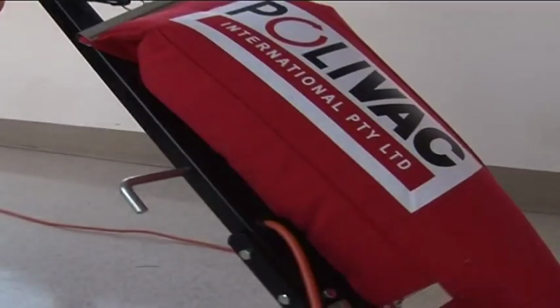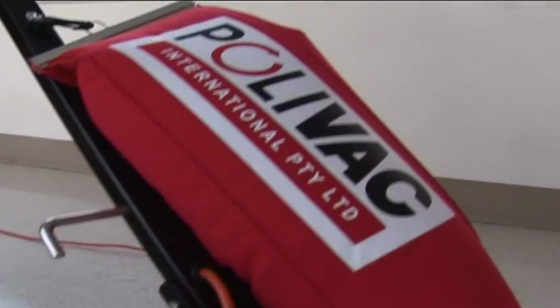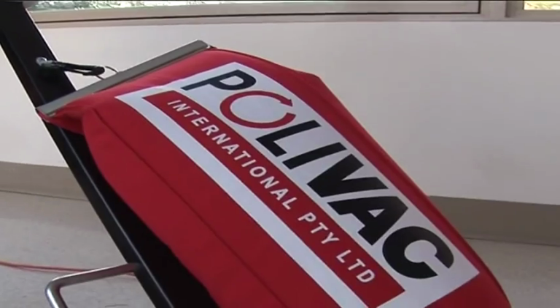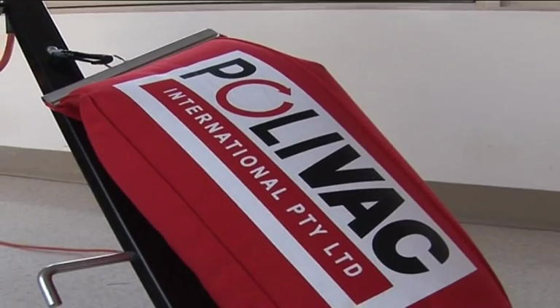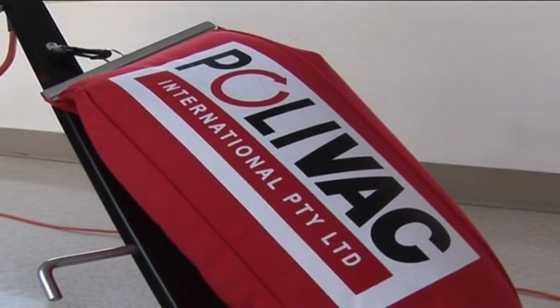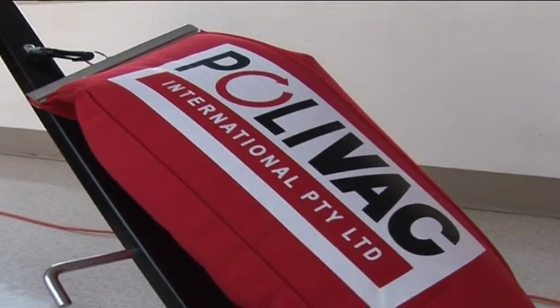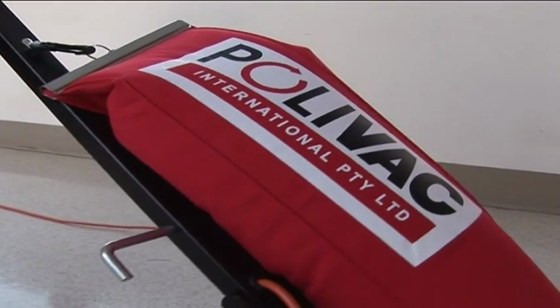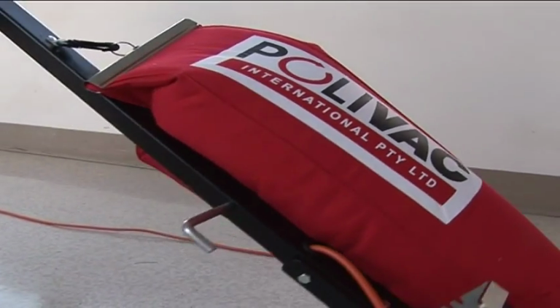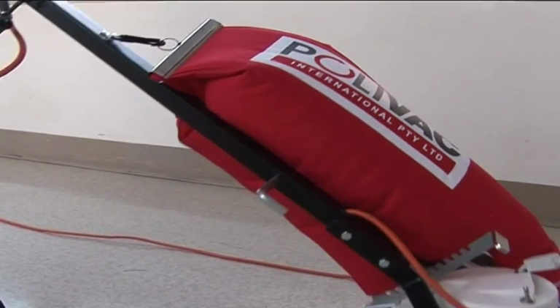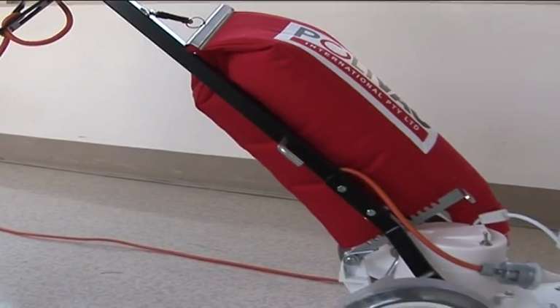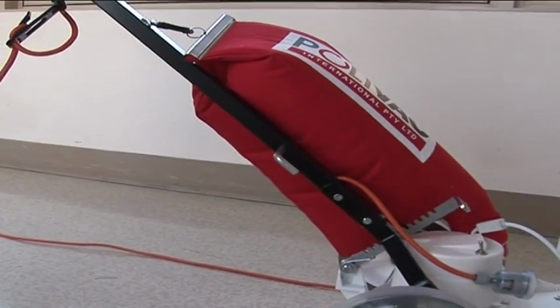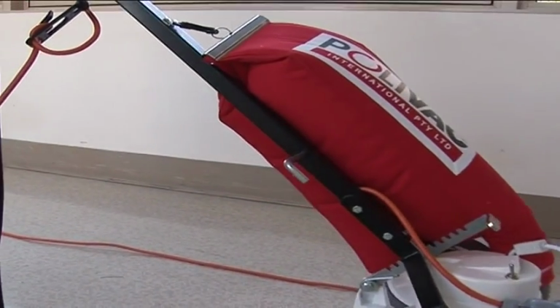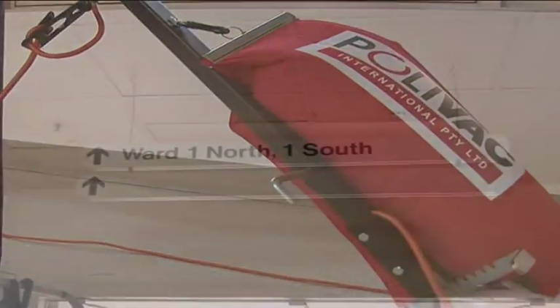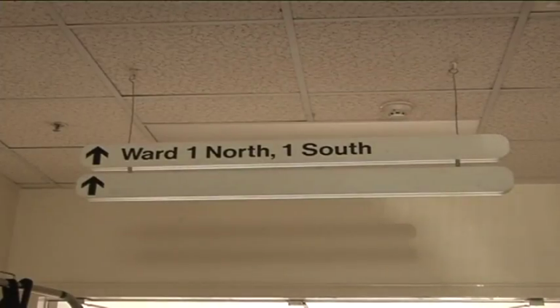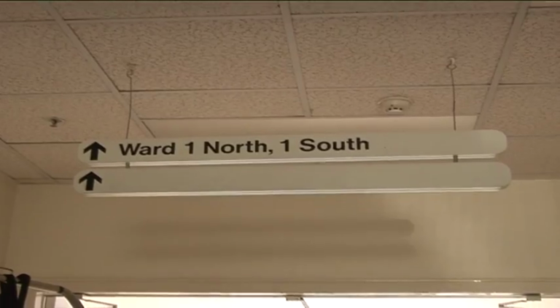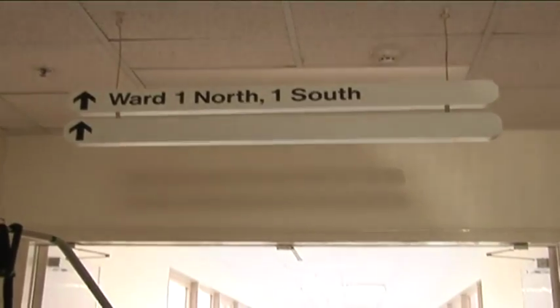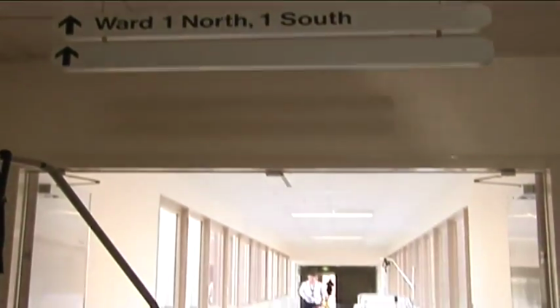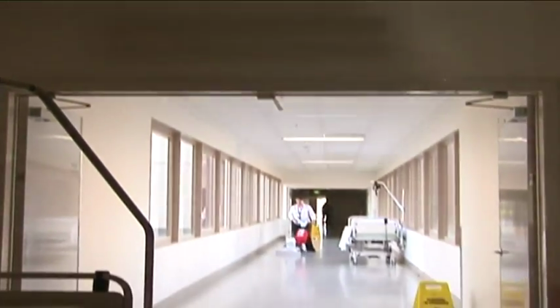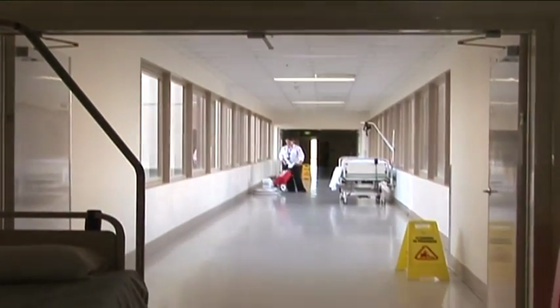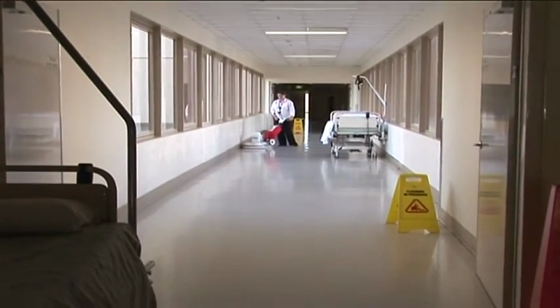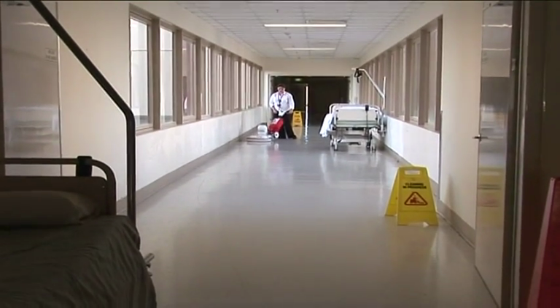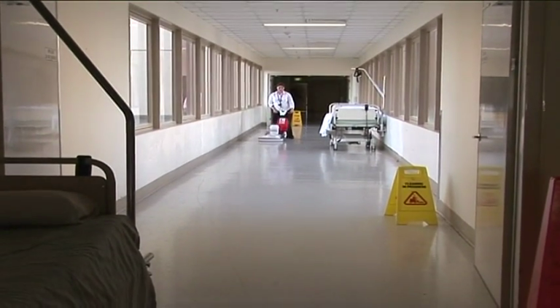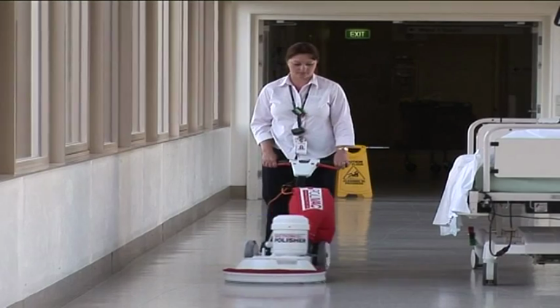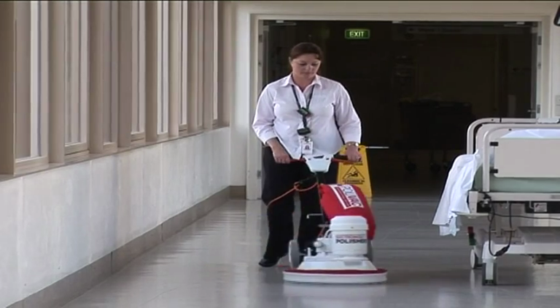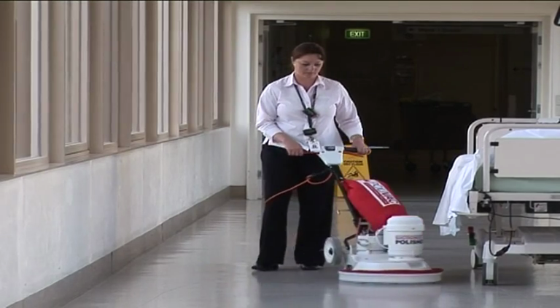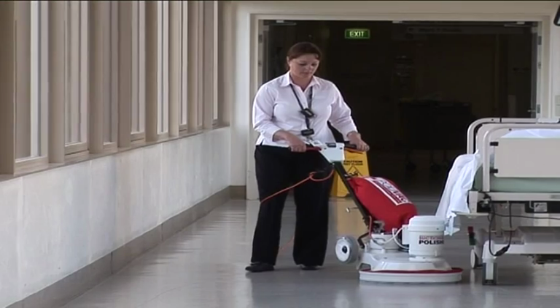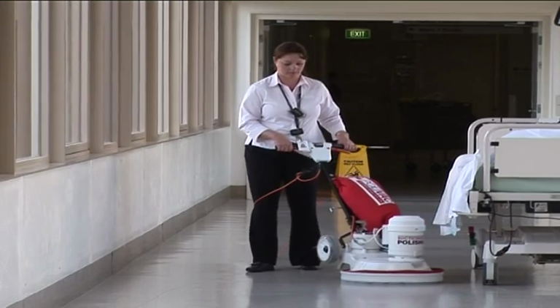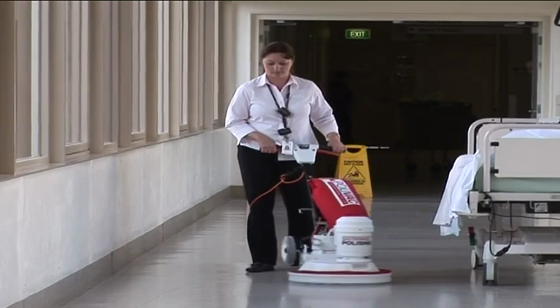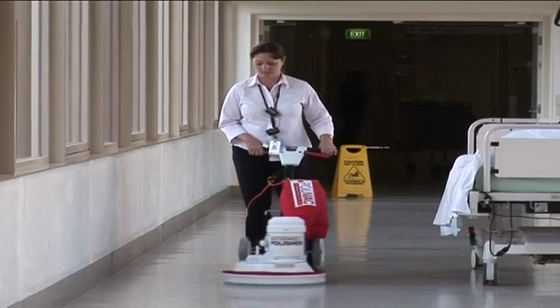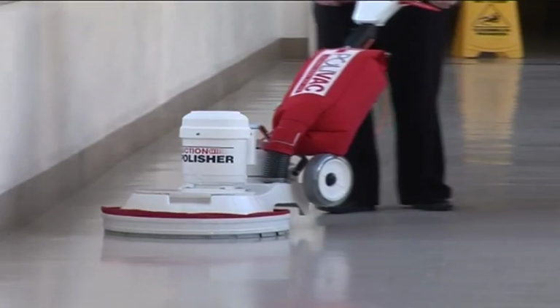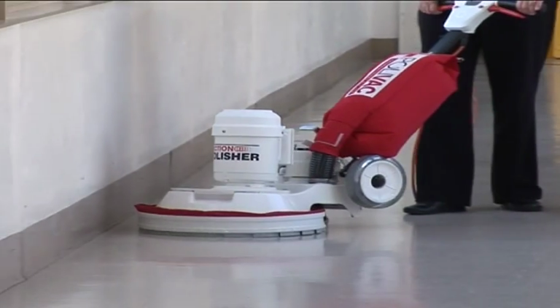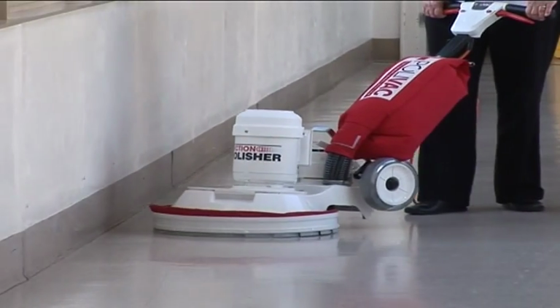The large dust bag means you can work for many hours without having to stop to empty the bag. The PV25 is a very versatile machine. It's ideal for situations where hygiene is important, like clean room areas and medical facilities.